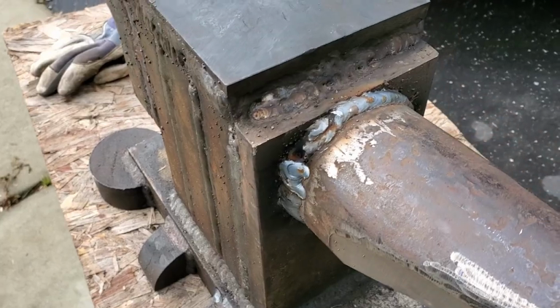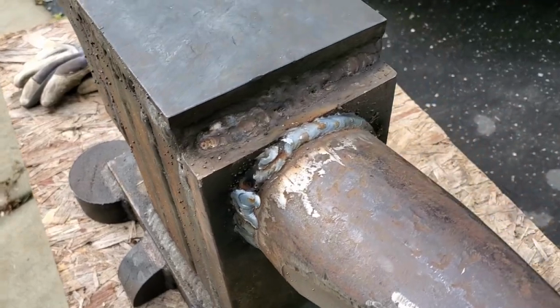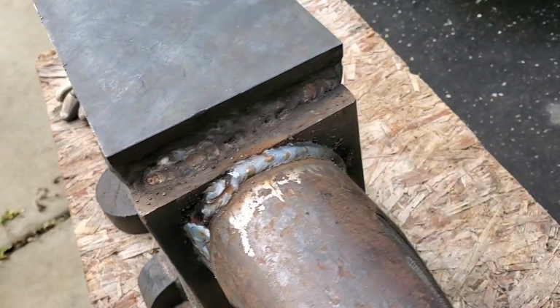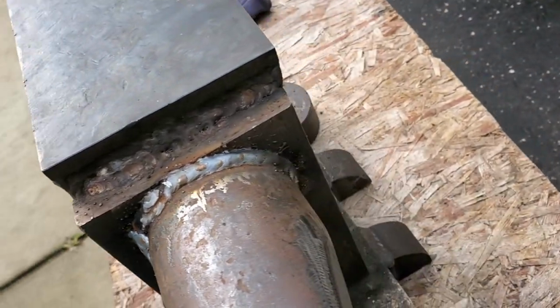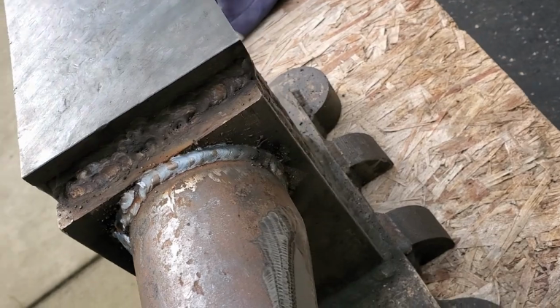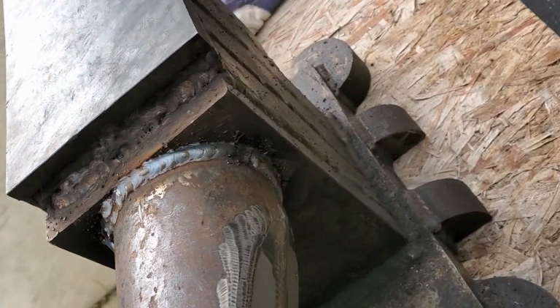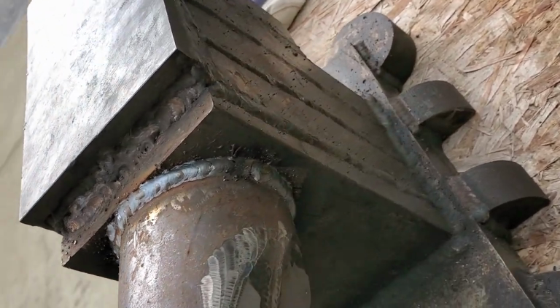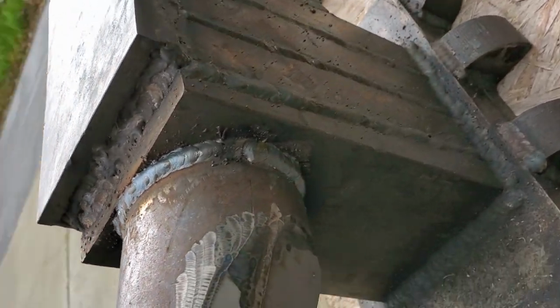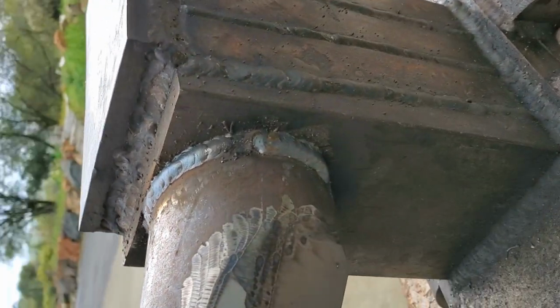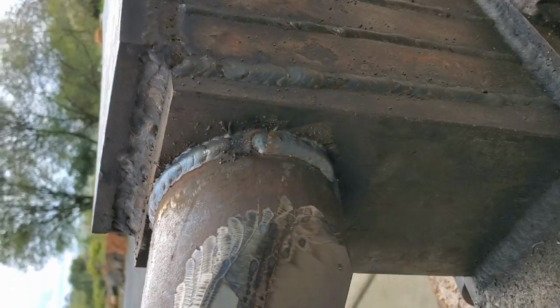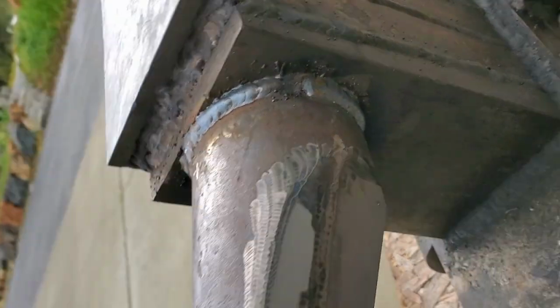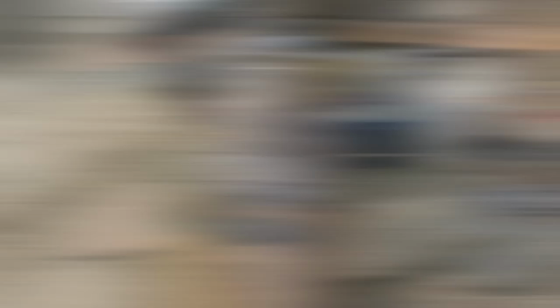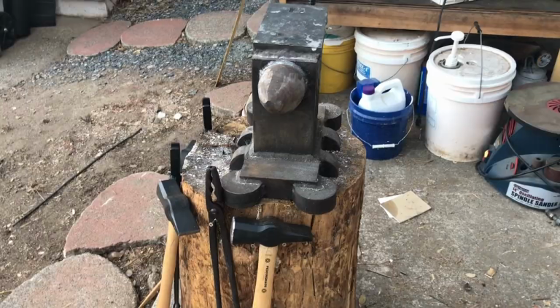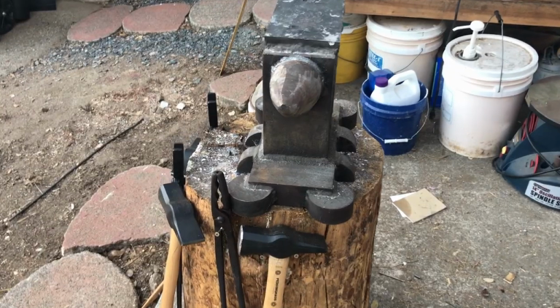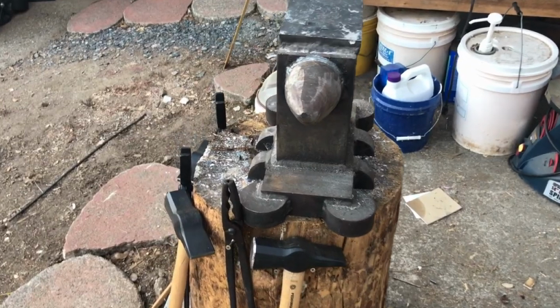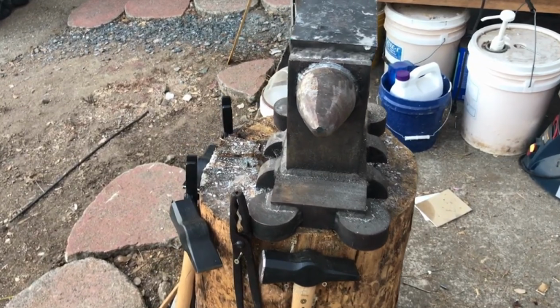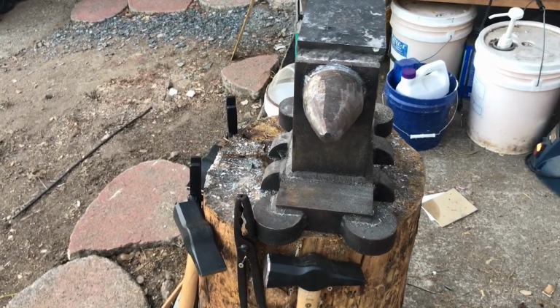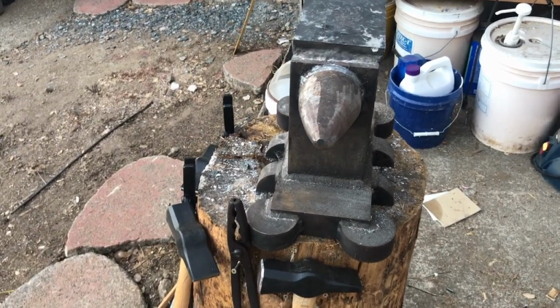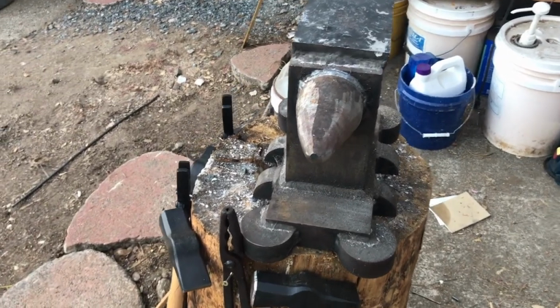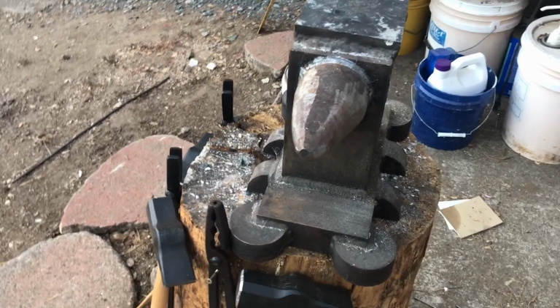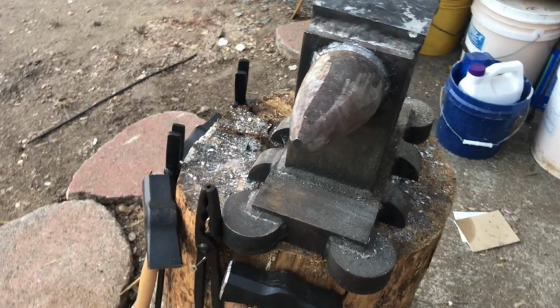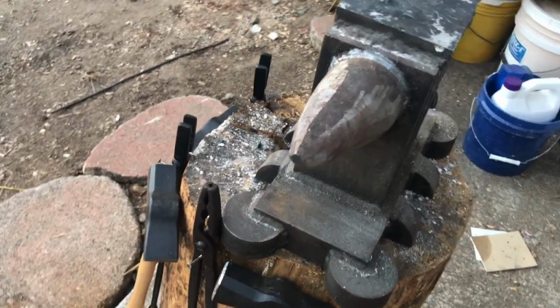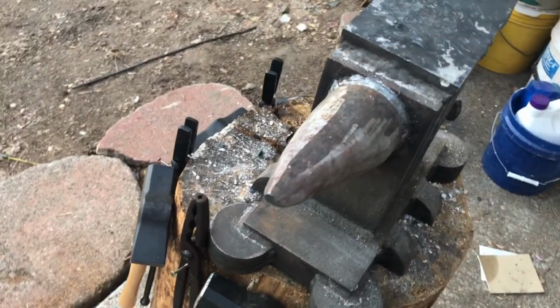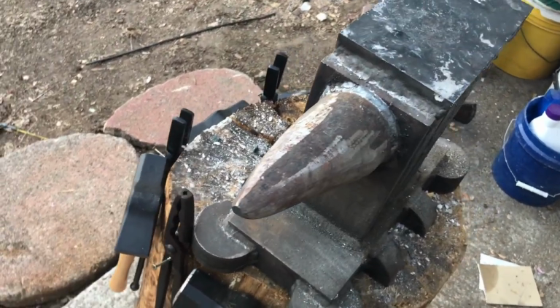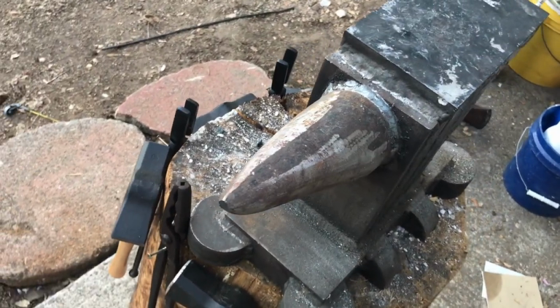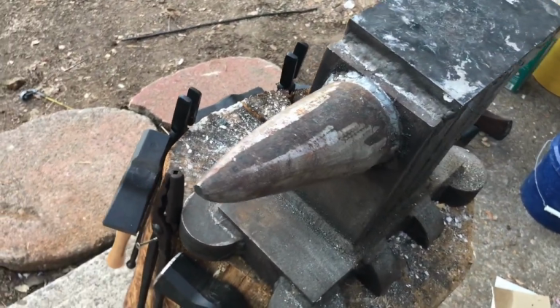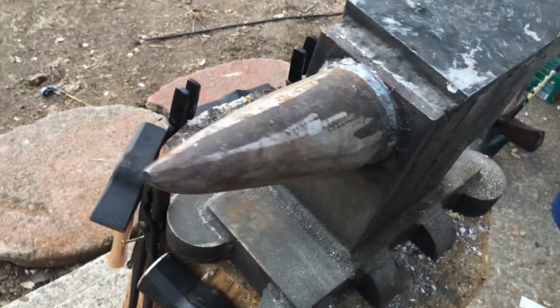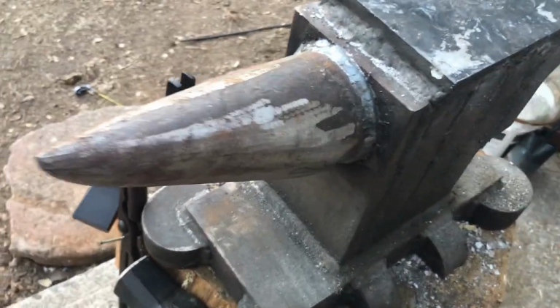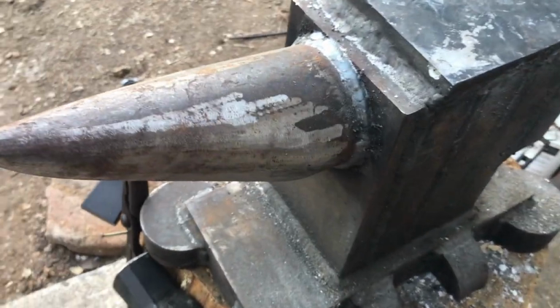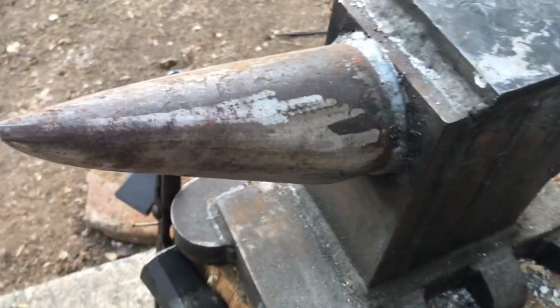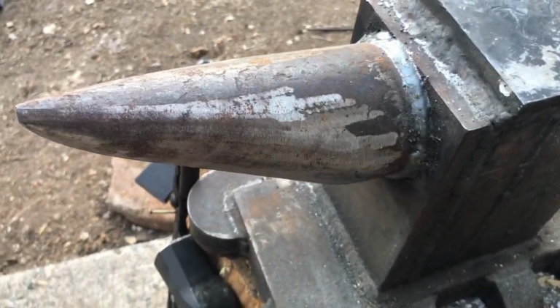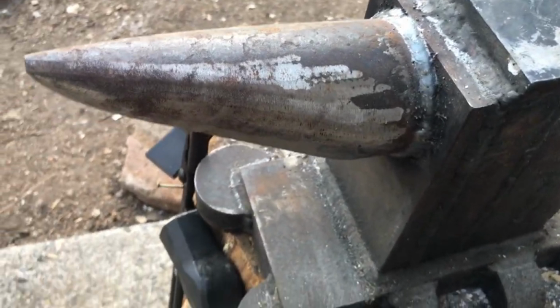Stay tuned as in the near future we will harden the top of the anvil as well as begin forging some metal with it. Thanks for watching and please consider subscribing to follow us on our anvil journey.